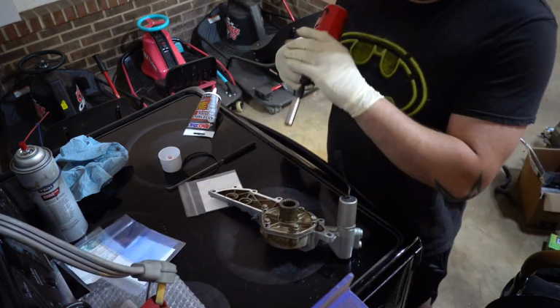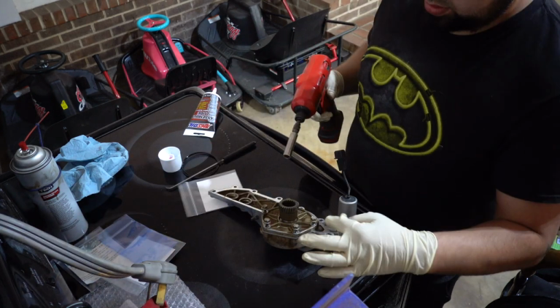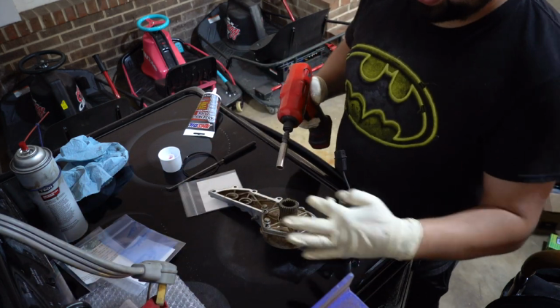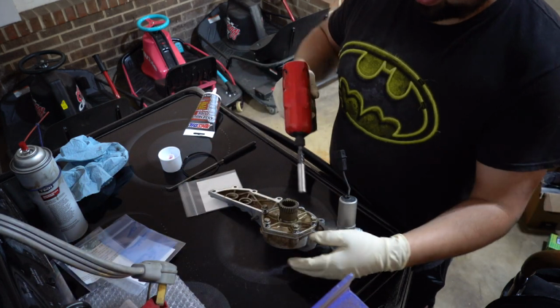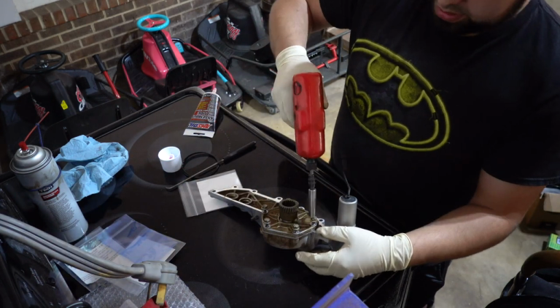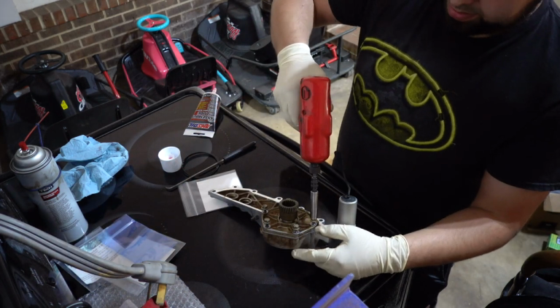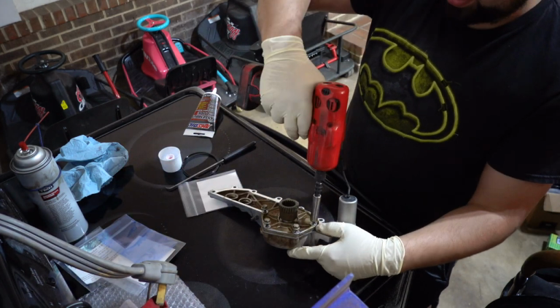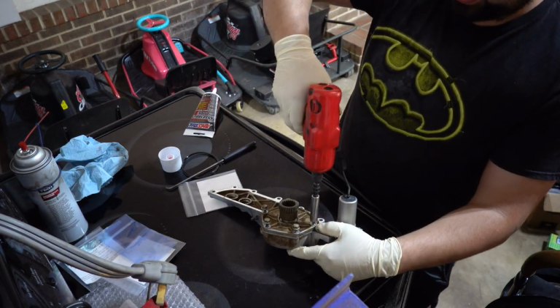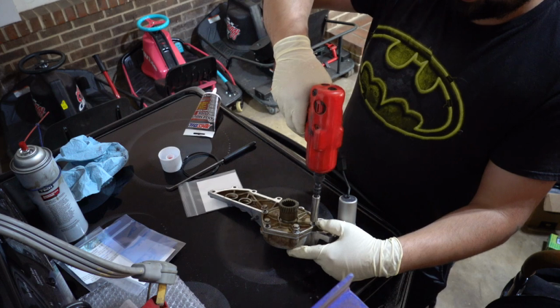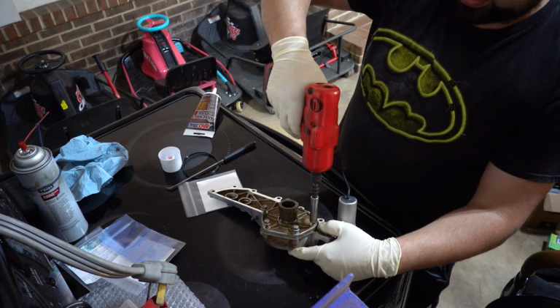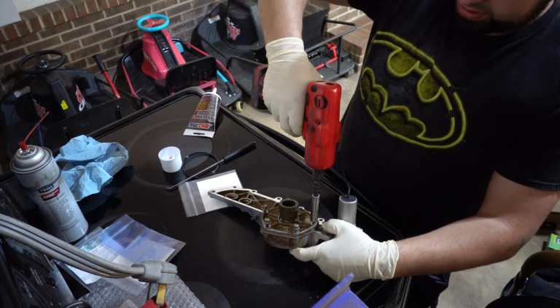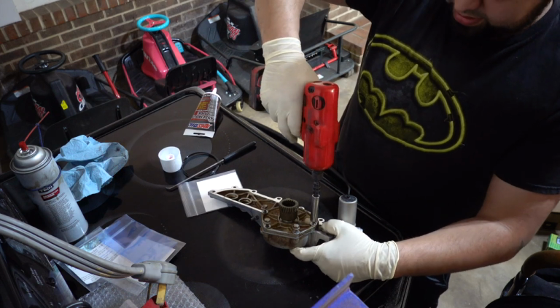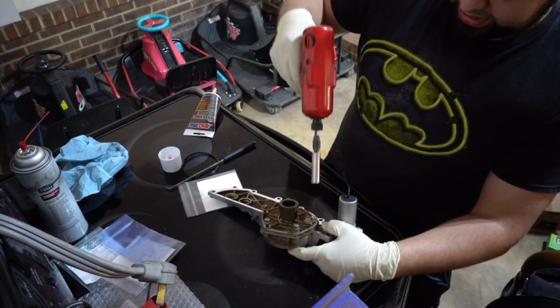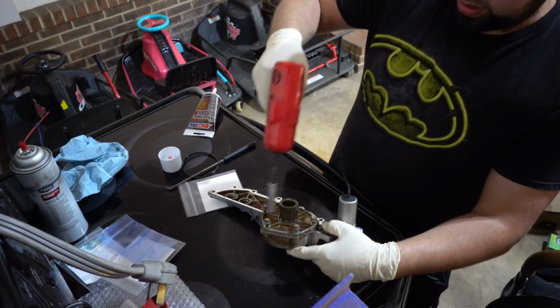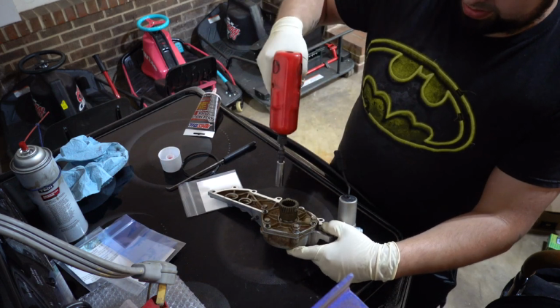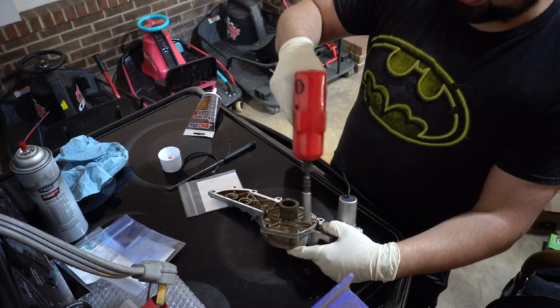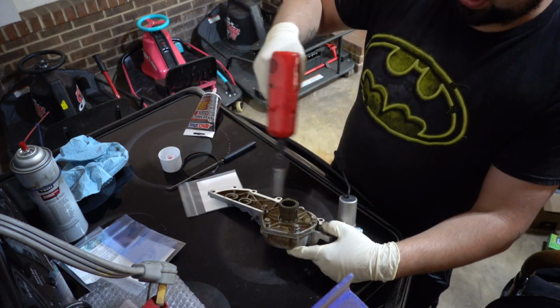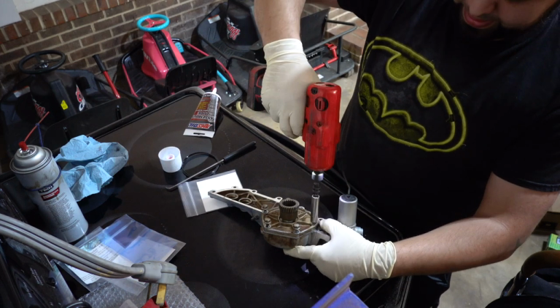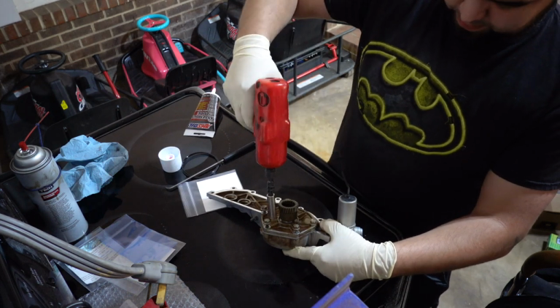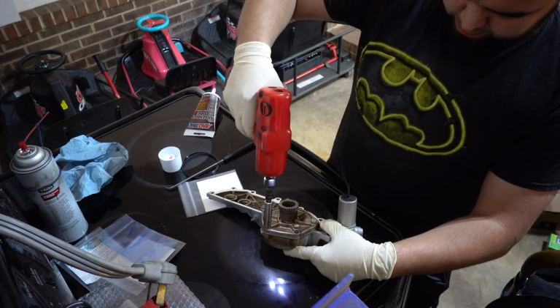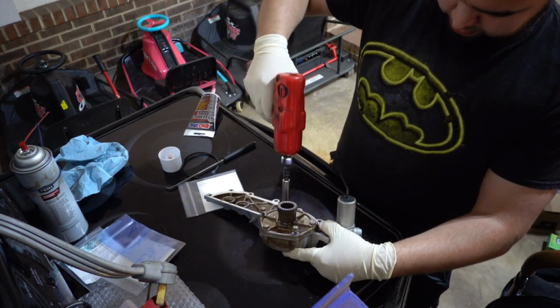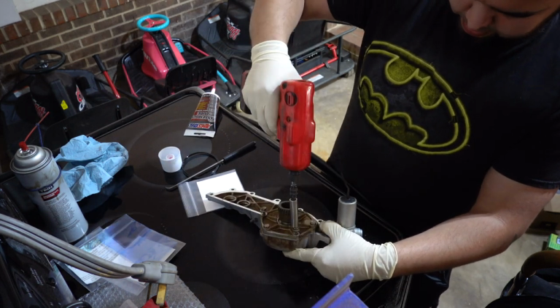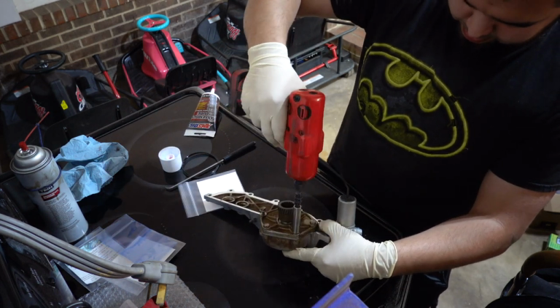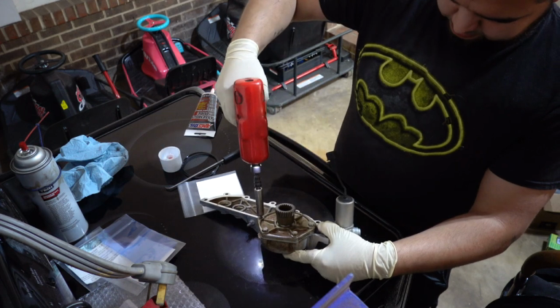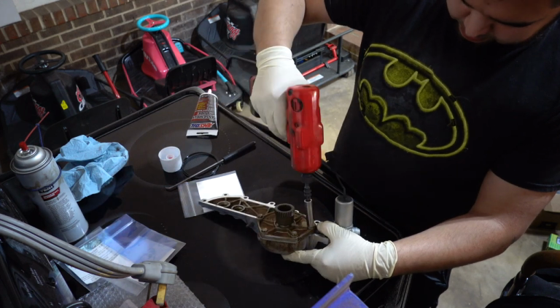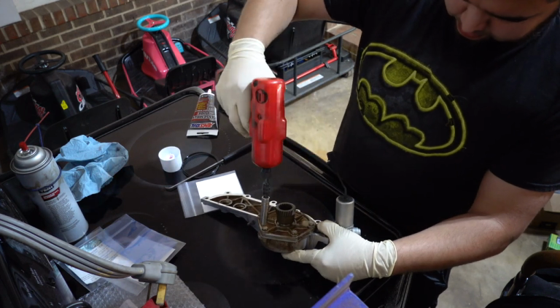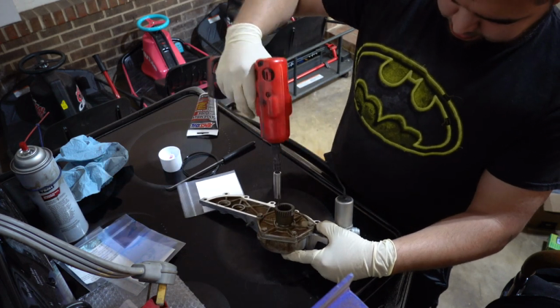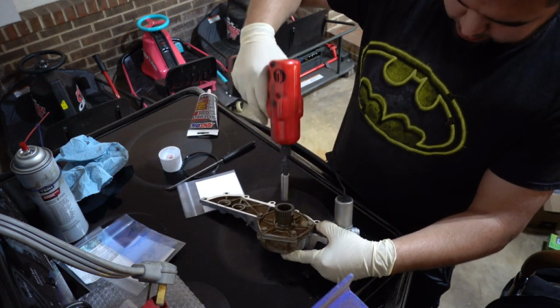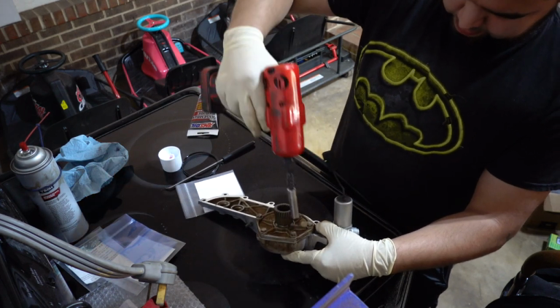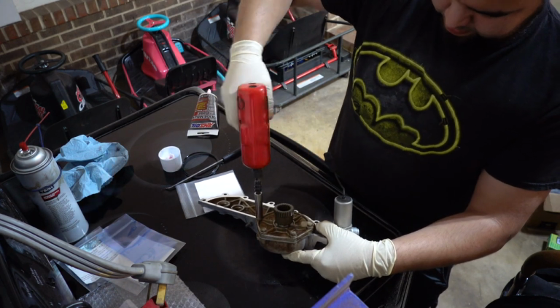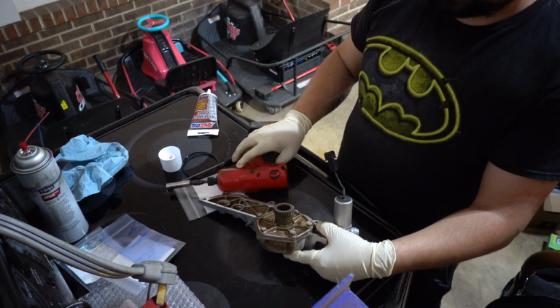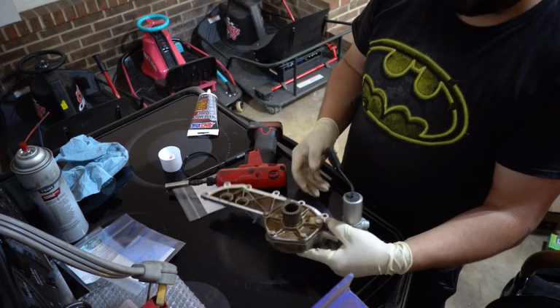Go ahead and tighten them down in a crisscross pattern. The single unit is now complete.